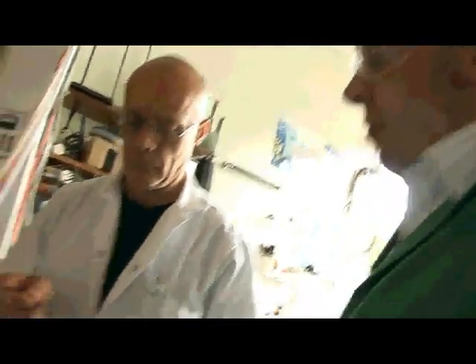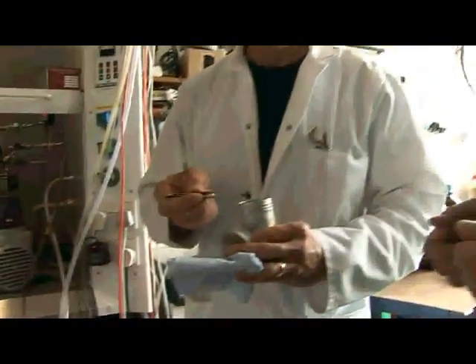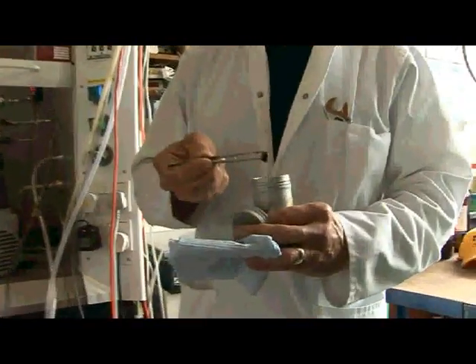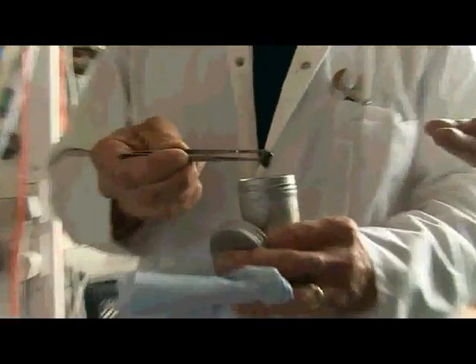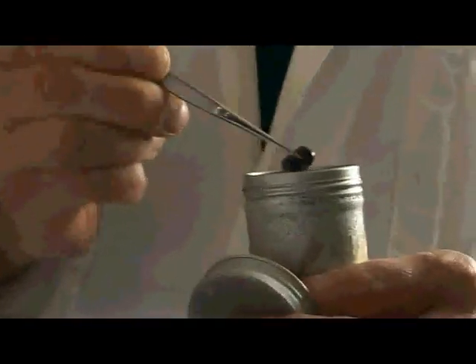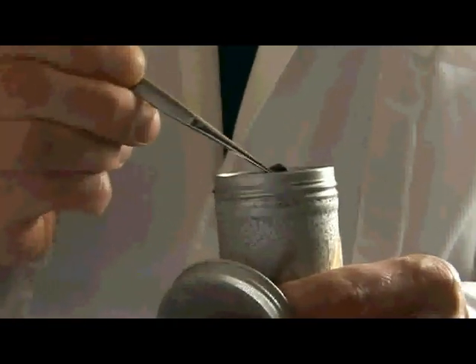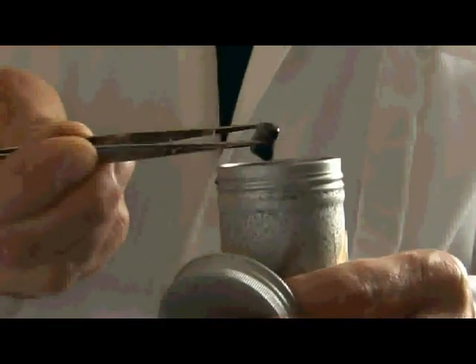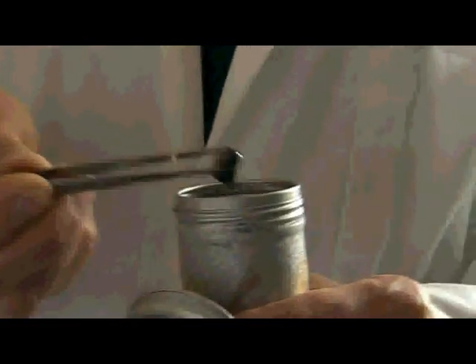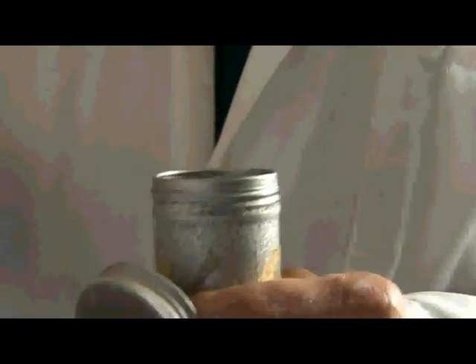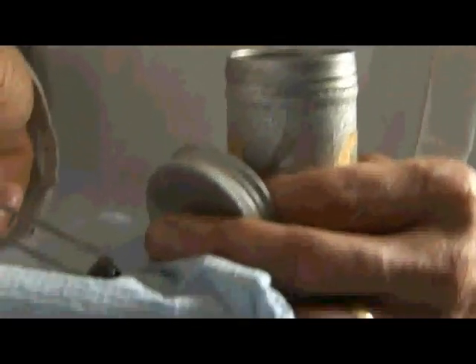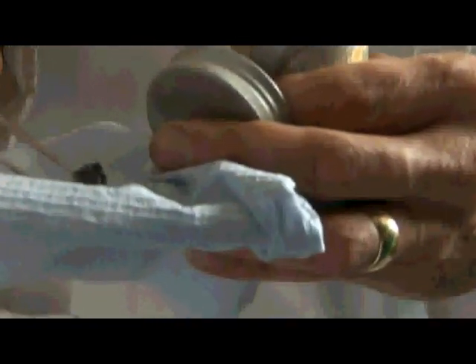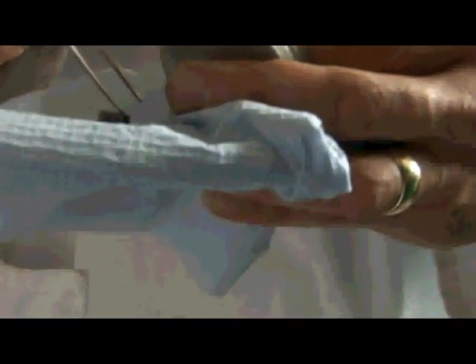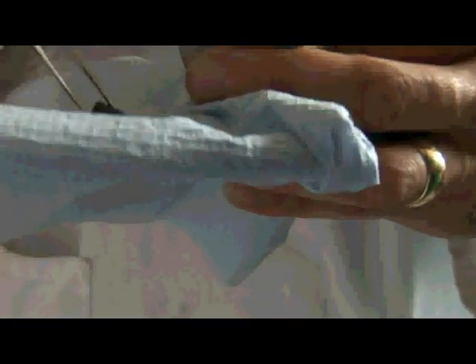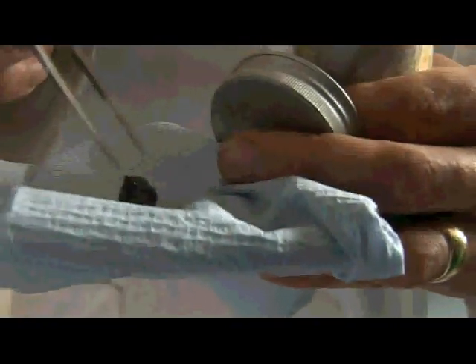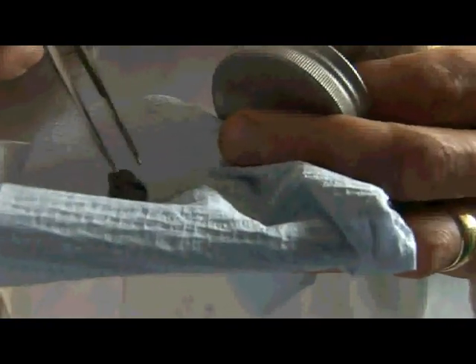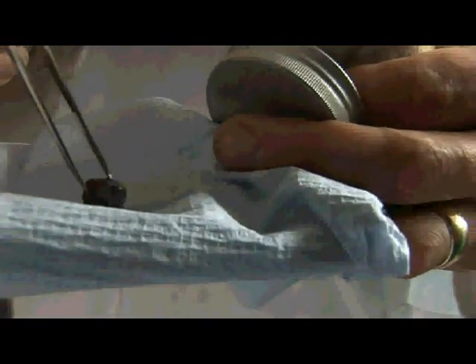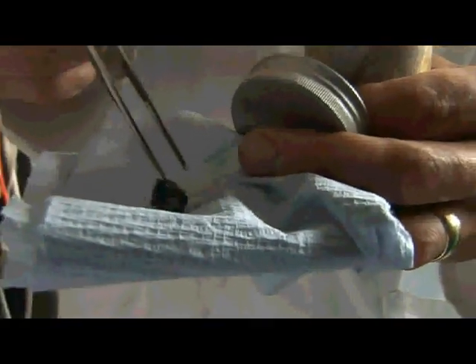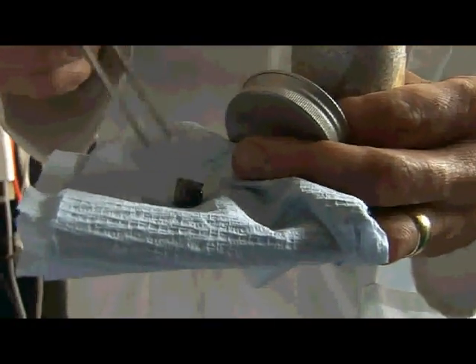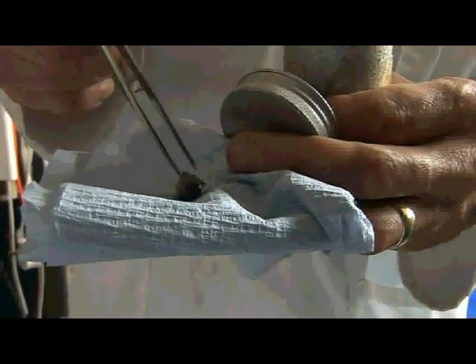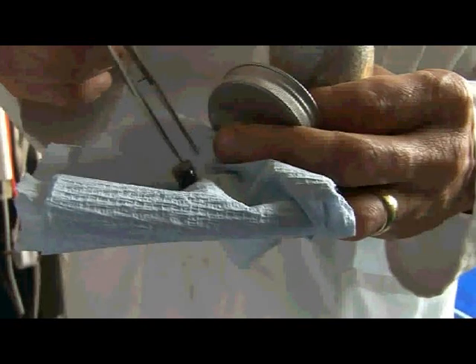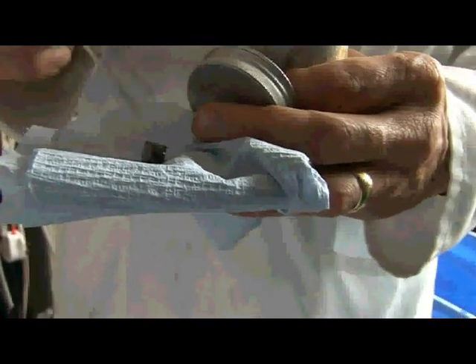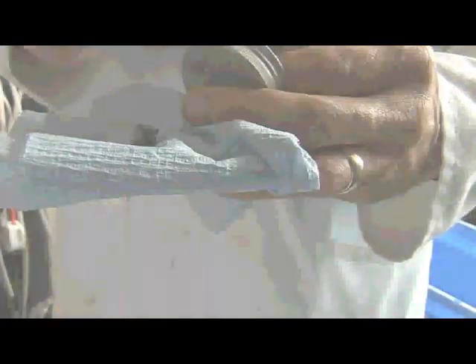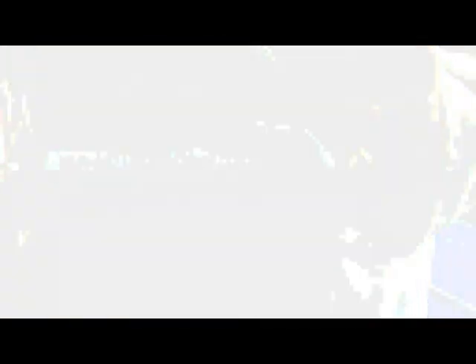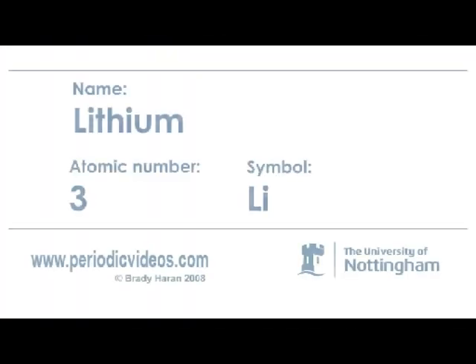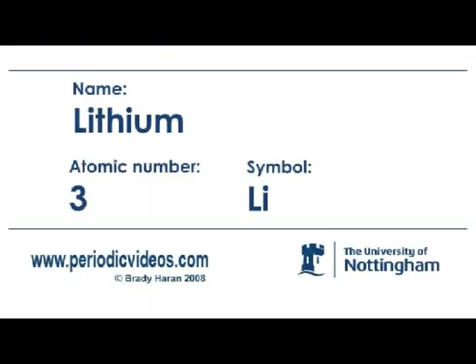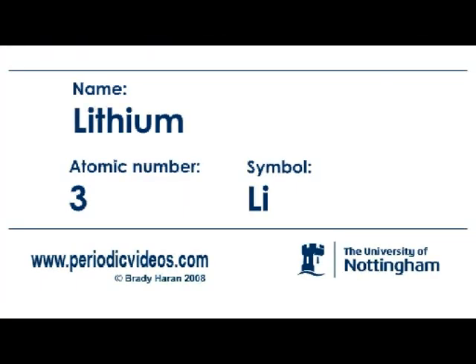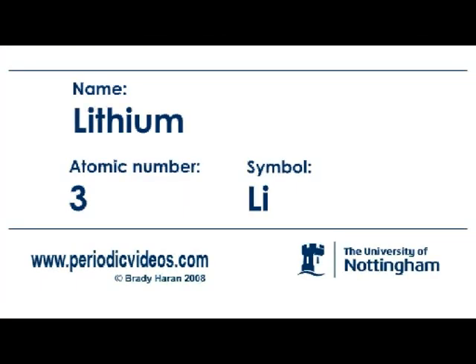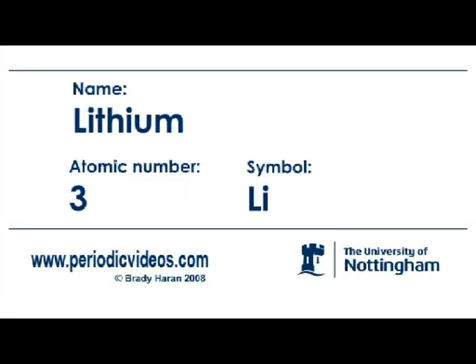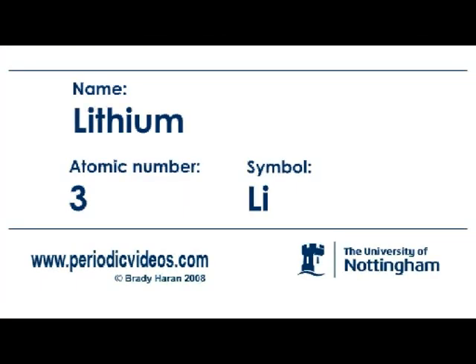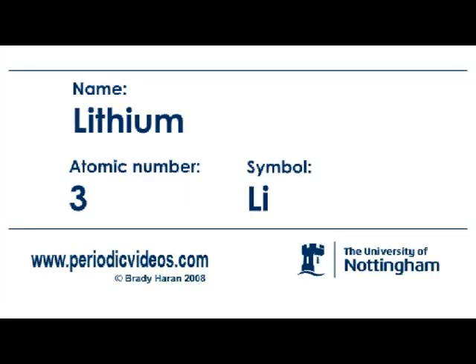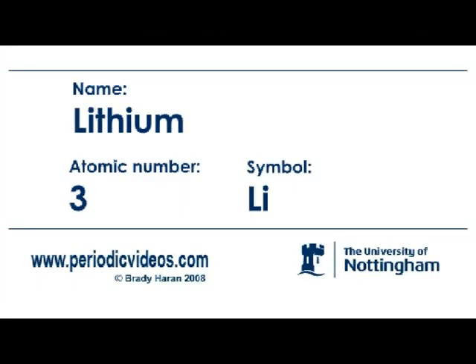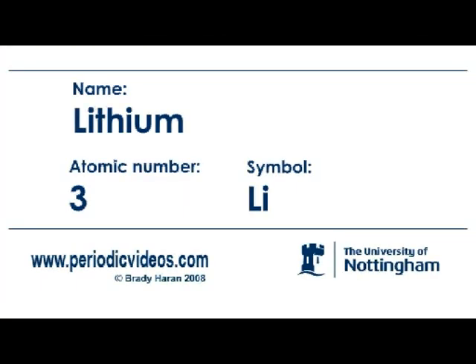You can see here it's a very, very dark coloured metal. It's actually really nice and shiny if you cut it fresh. But it reacts with nitrogen in the air to form lithium nitride really quite quickly. So lithium is the lightest metal.